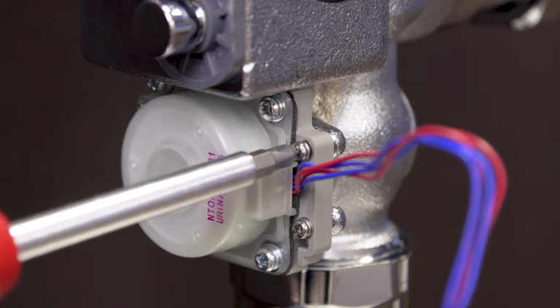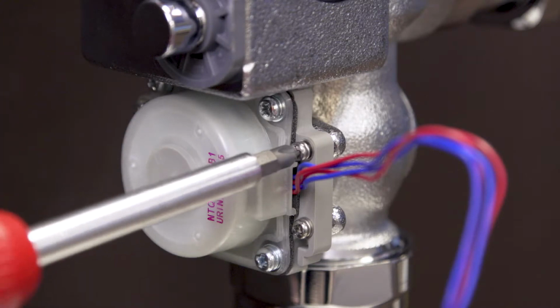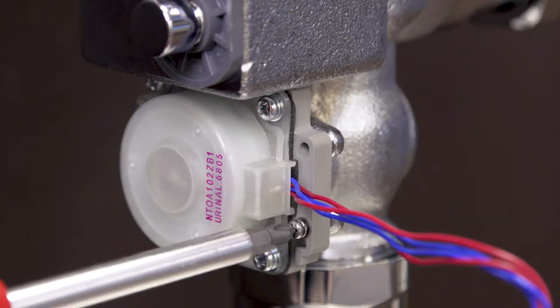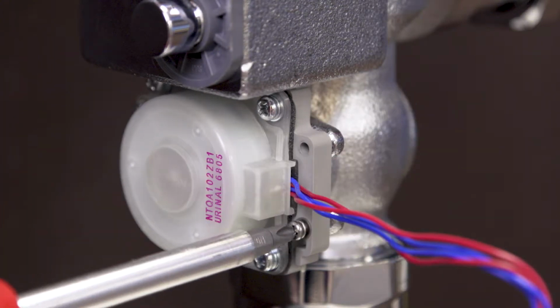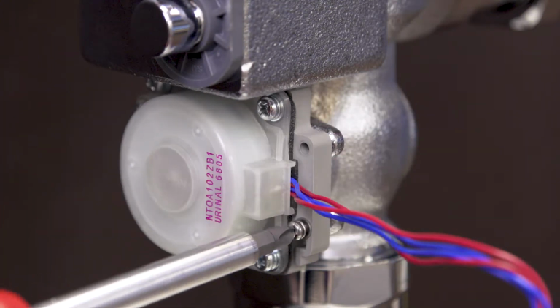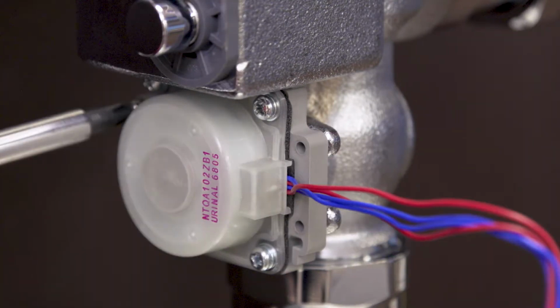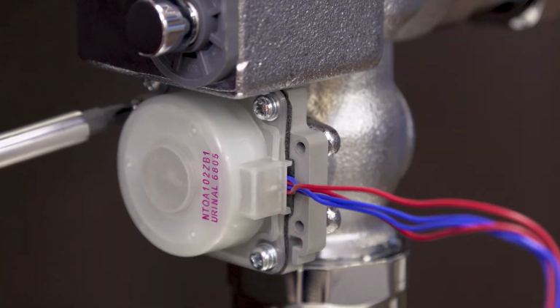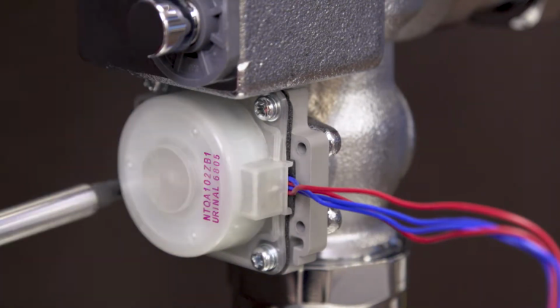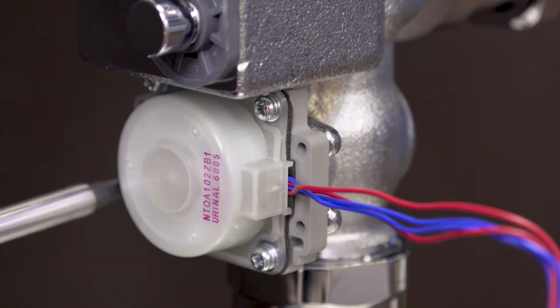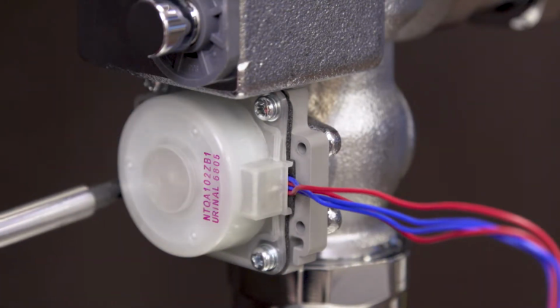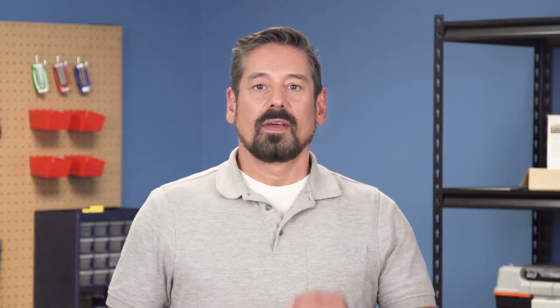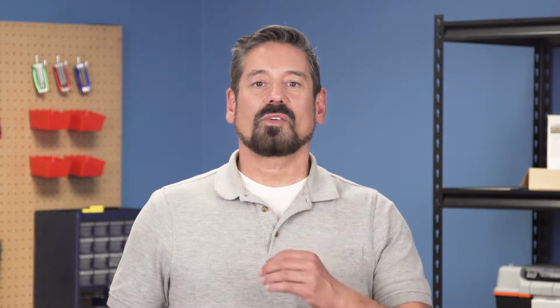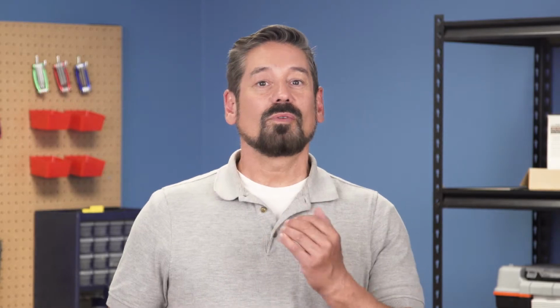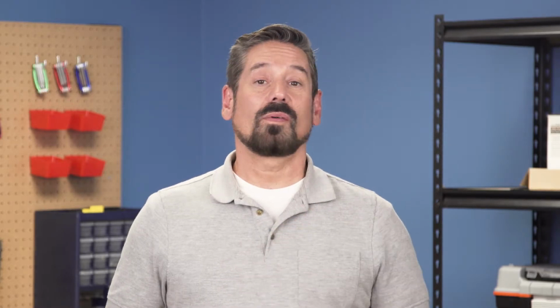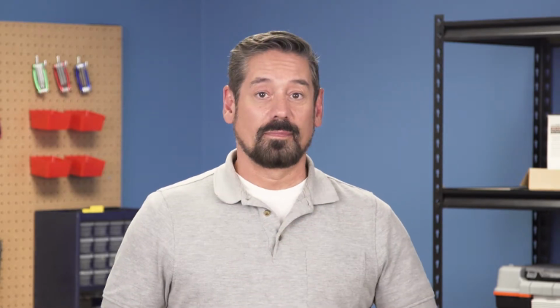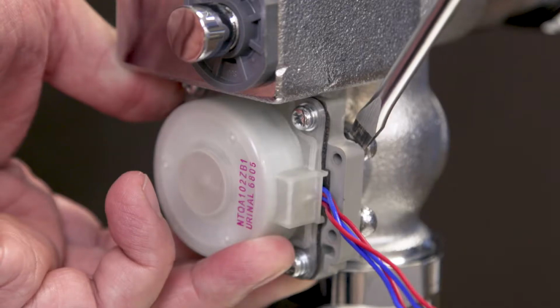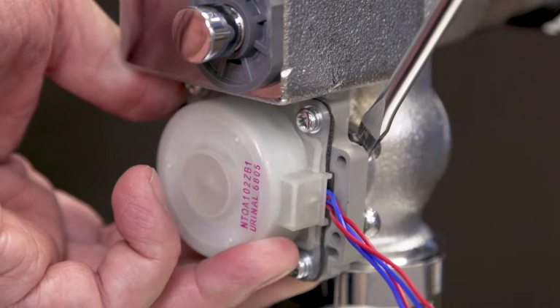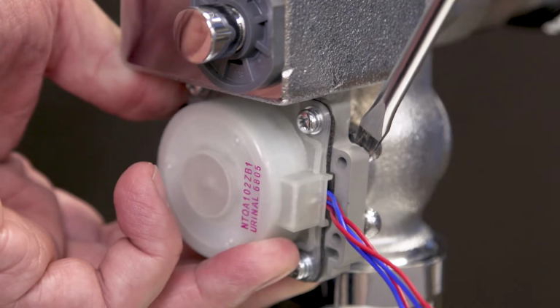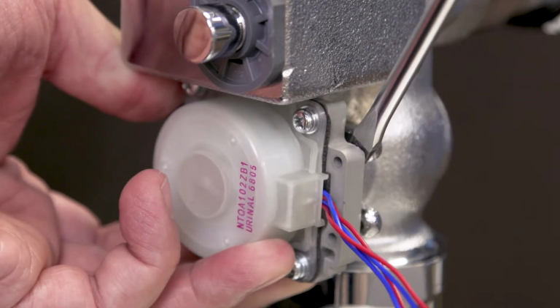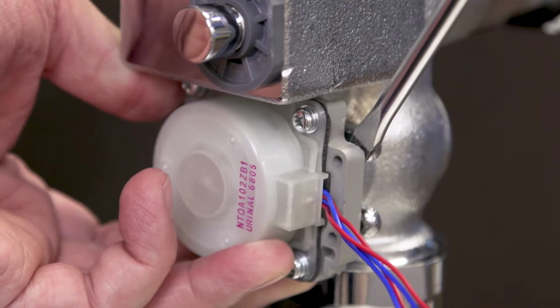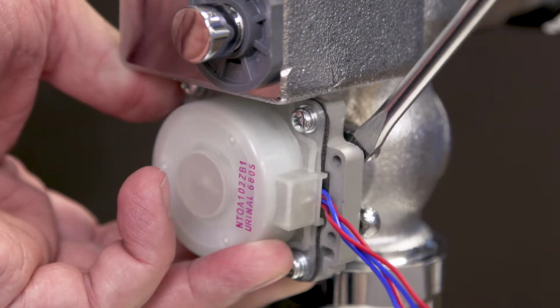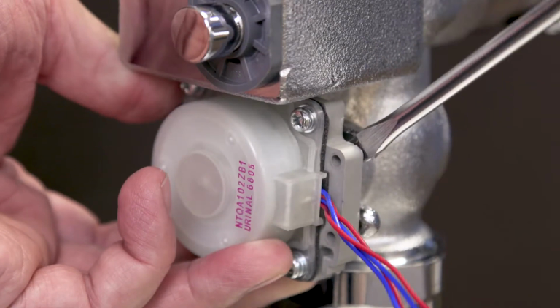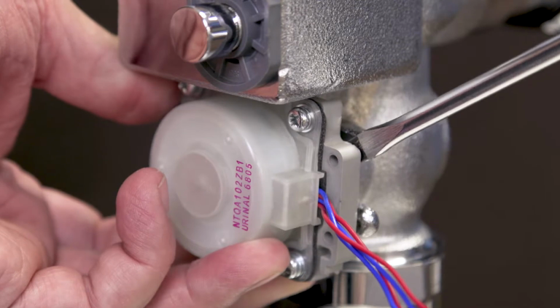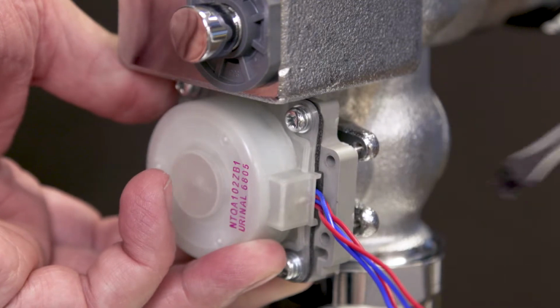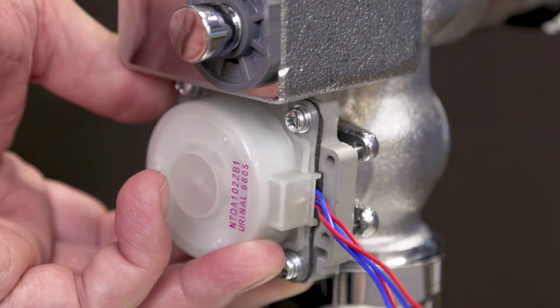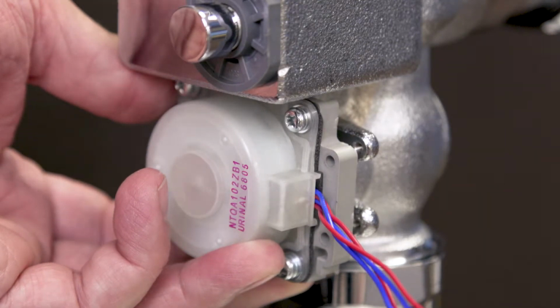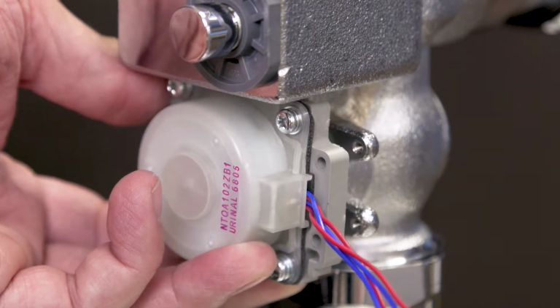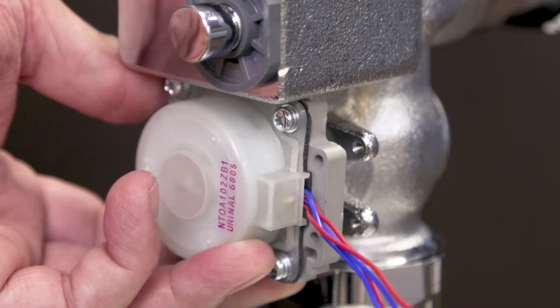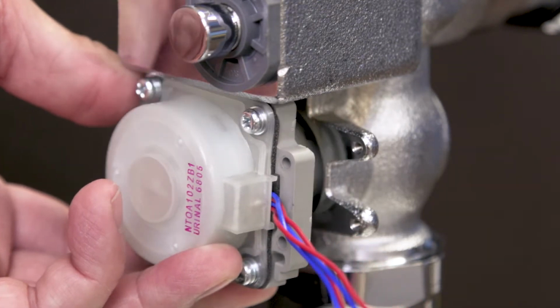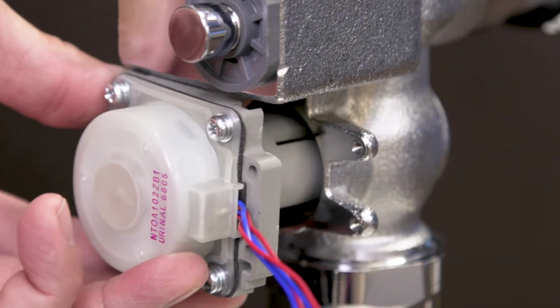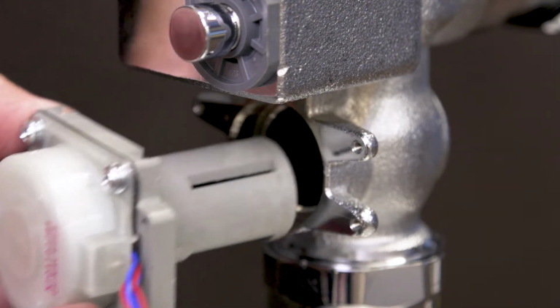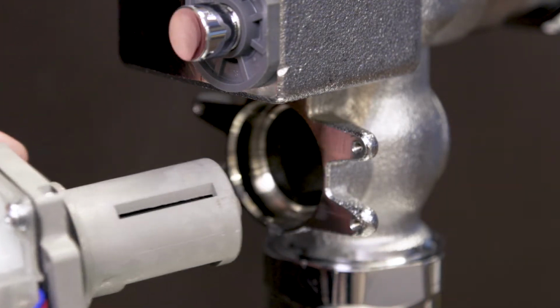First, remove the mounting screws, then remove the generator. If it's difficult to remove, use a flat blade screwdriver to gently pry it out of the housing. Now discard the old generator.